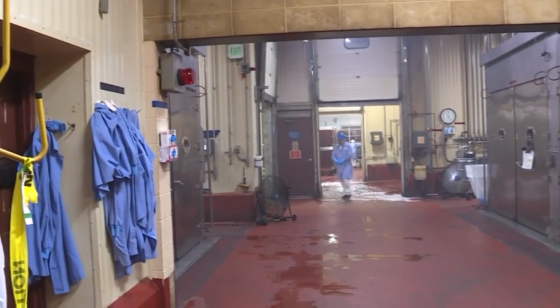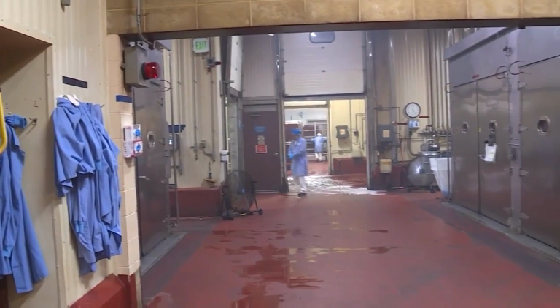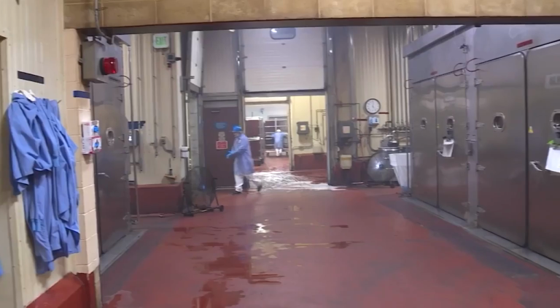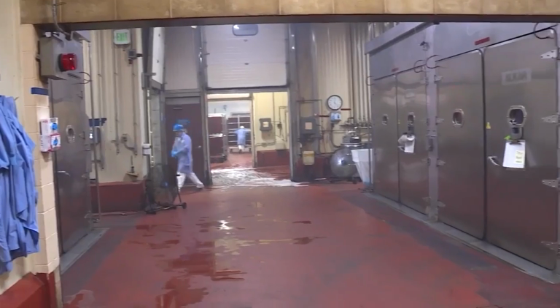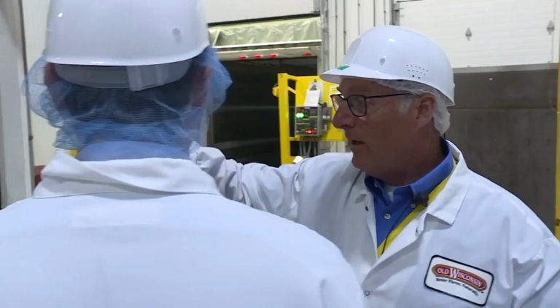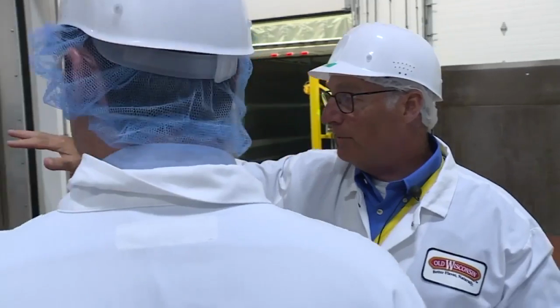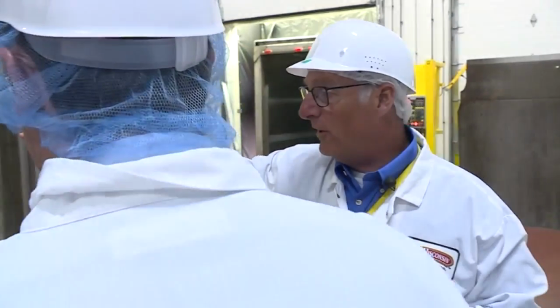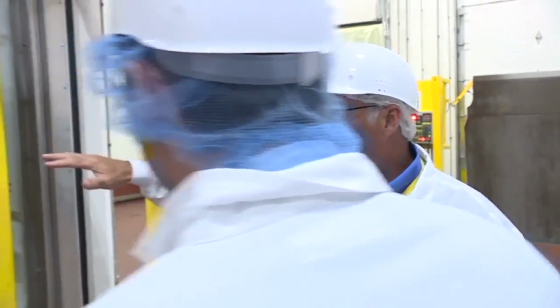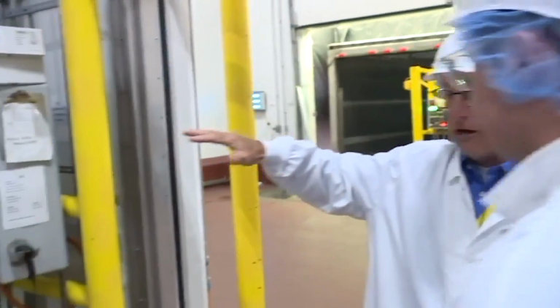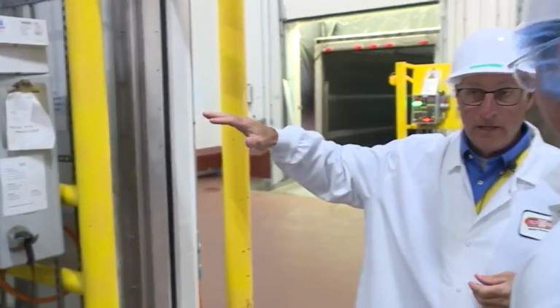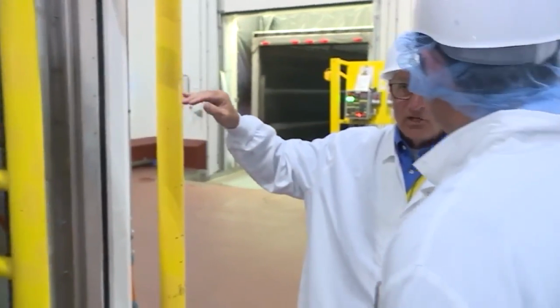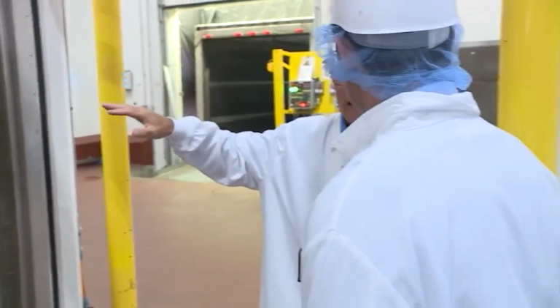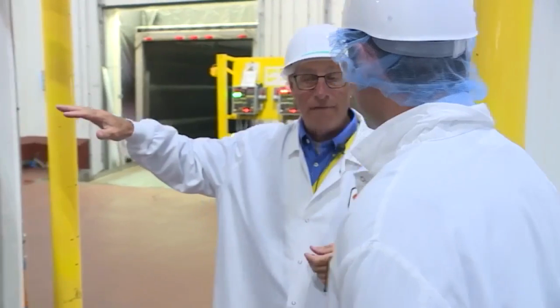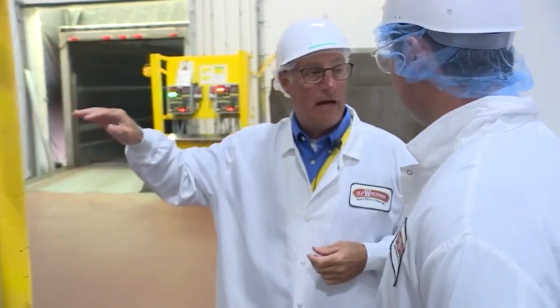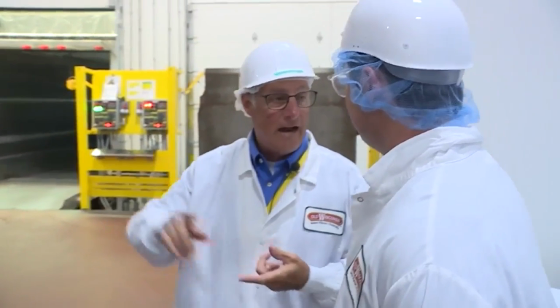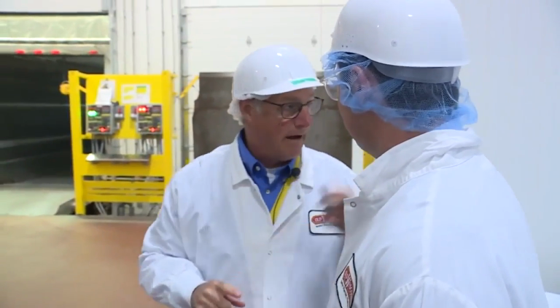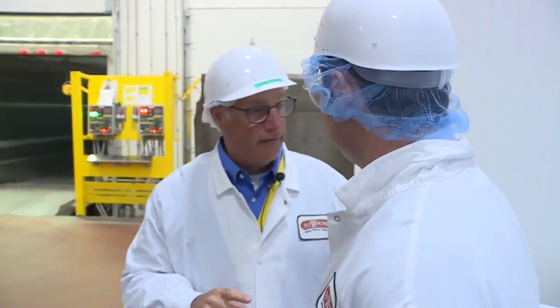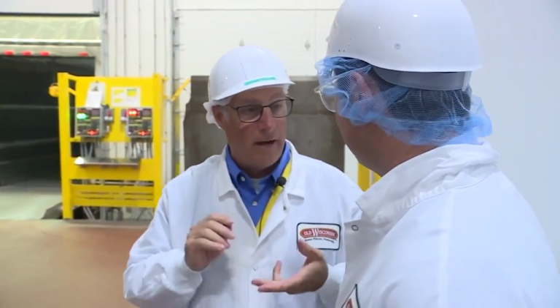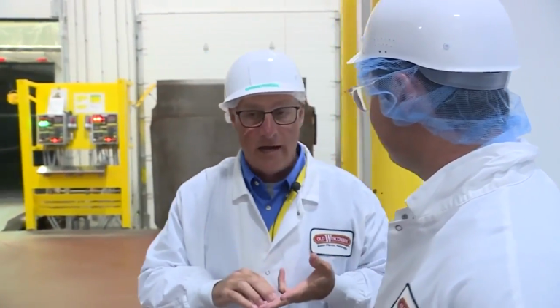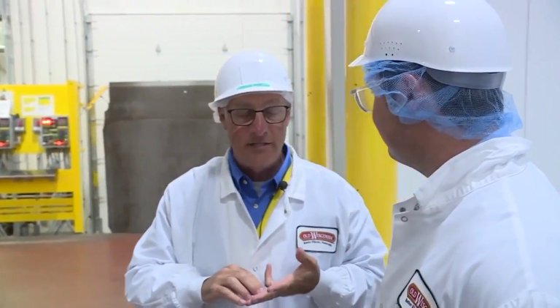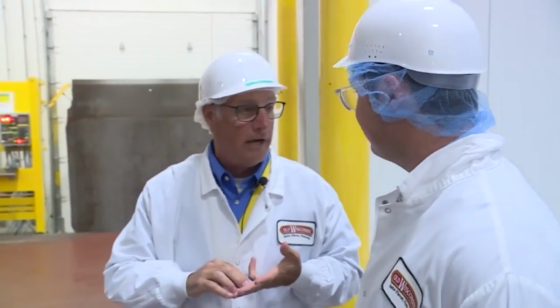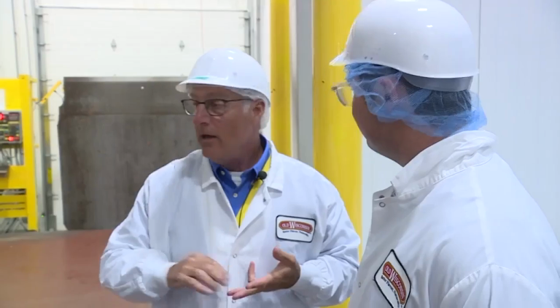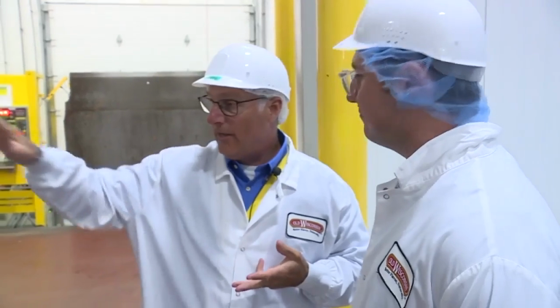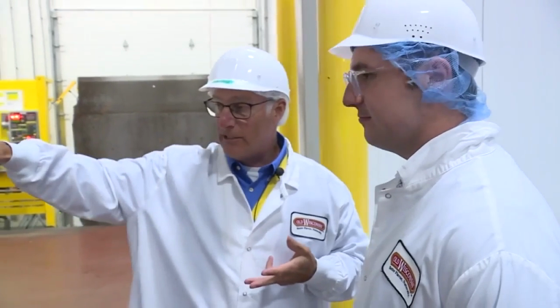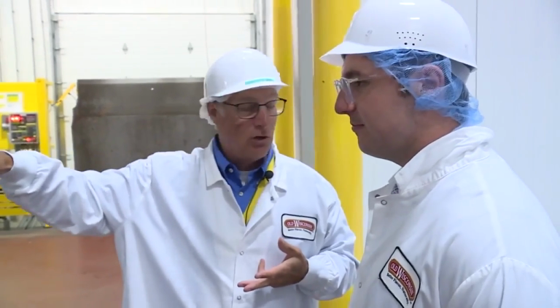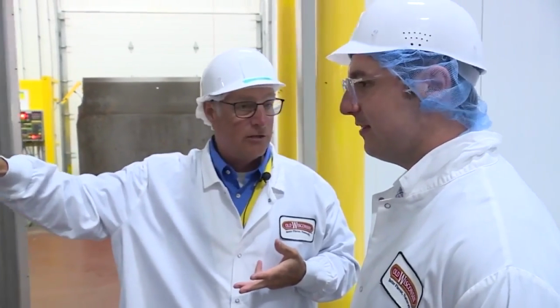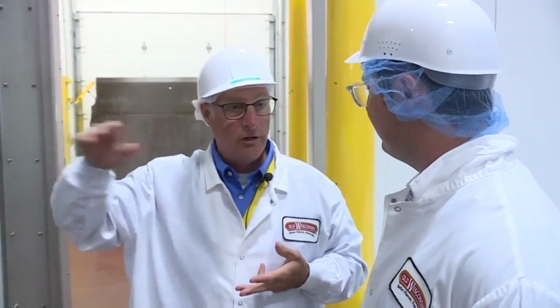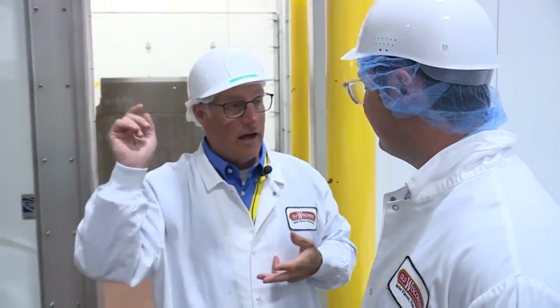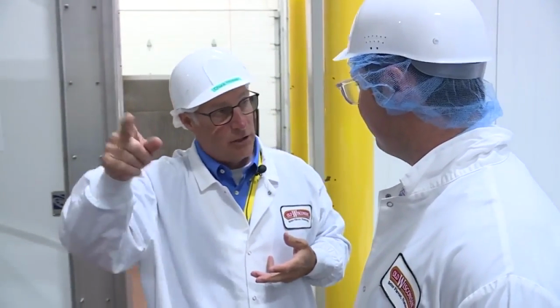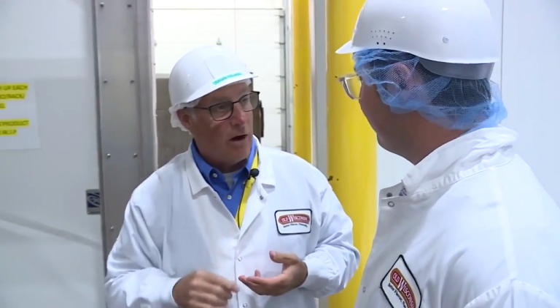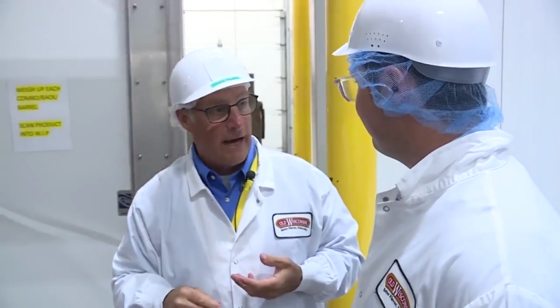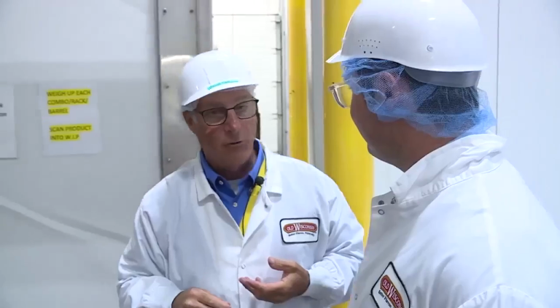Everything is received in here. It comes over, it's all cut long. It's all identified by lot, by flavor, by seasoning blend. Then it's basically stored in this cooler, and eventually we'll go out to the packaging room.